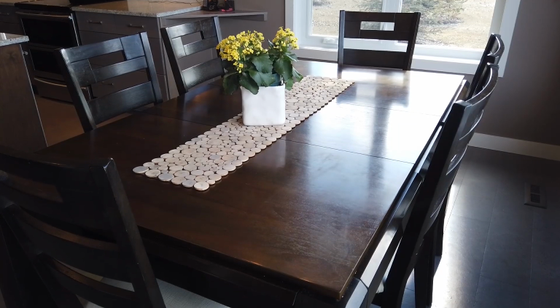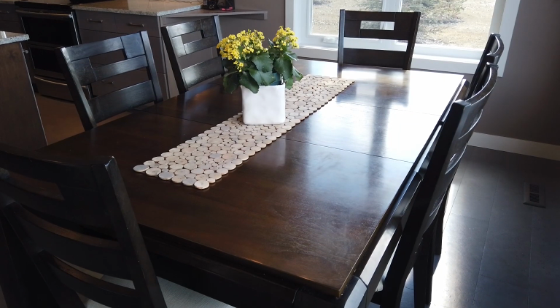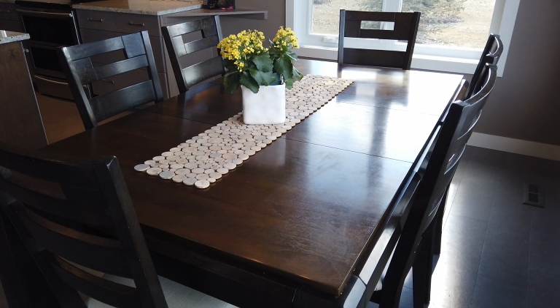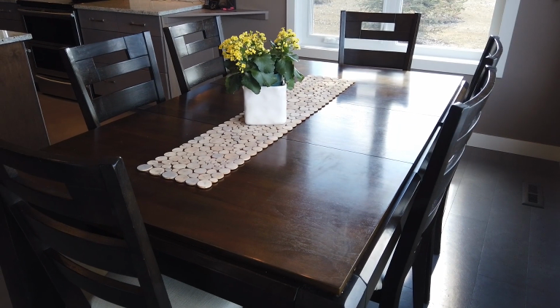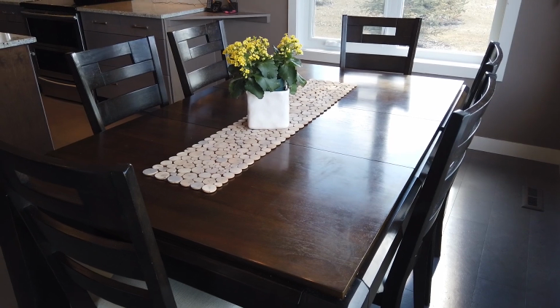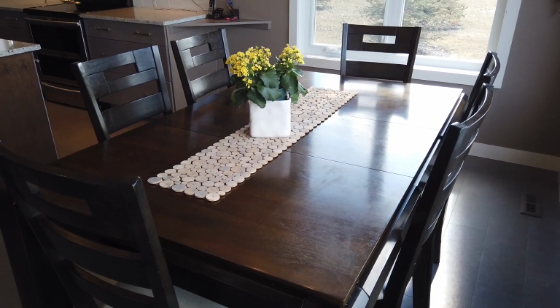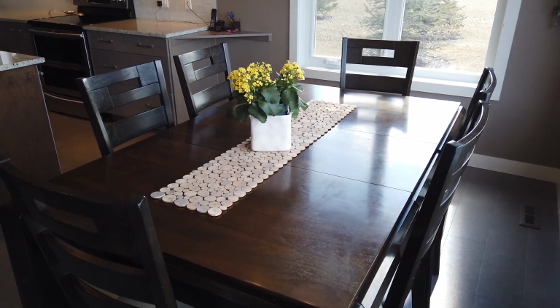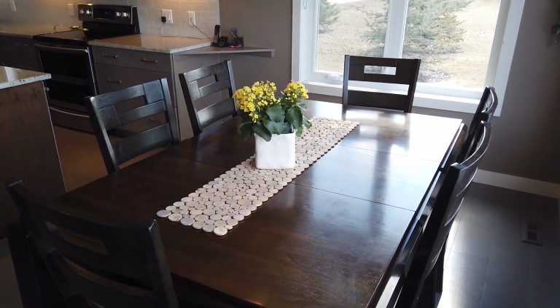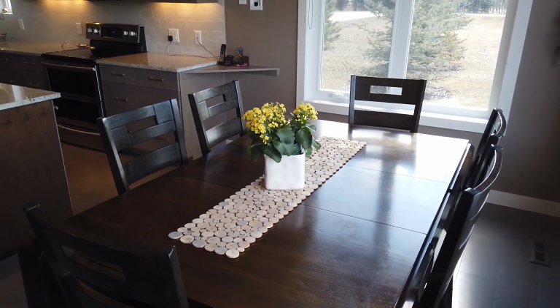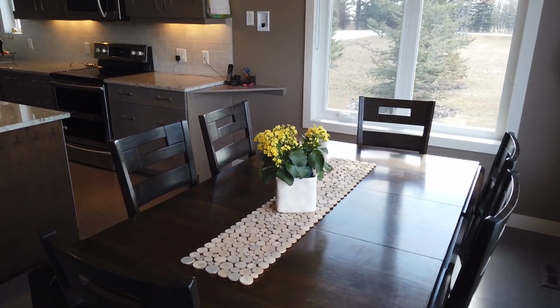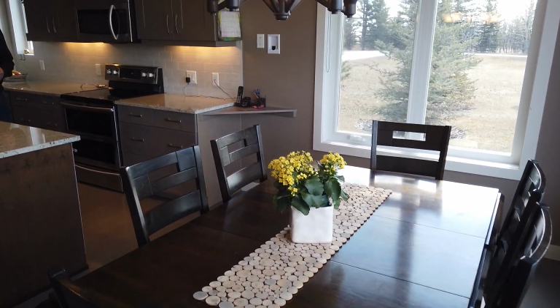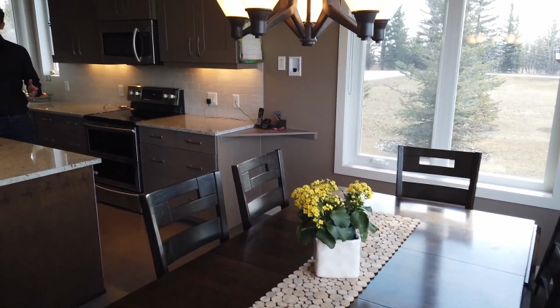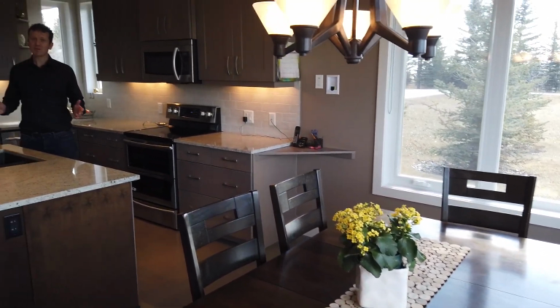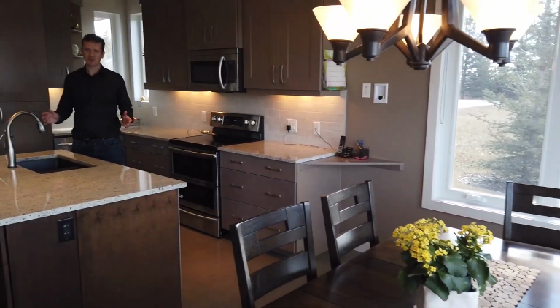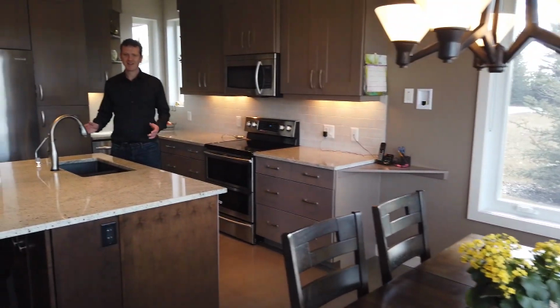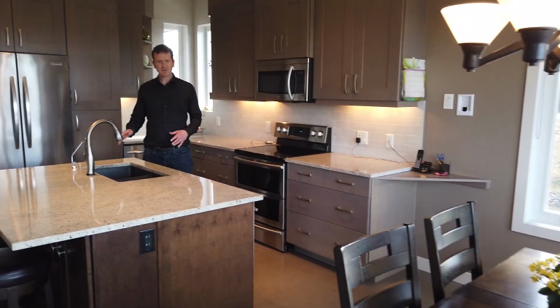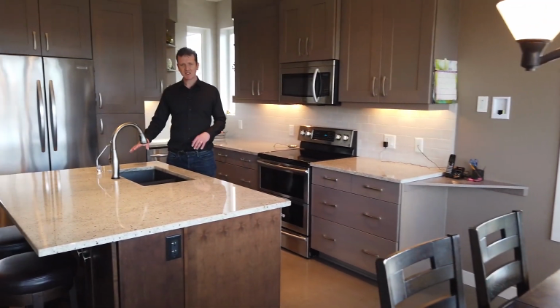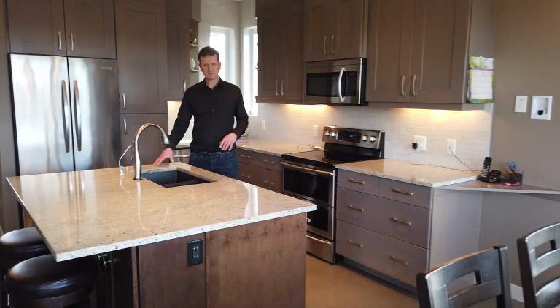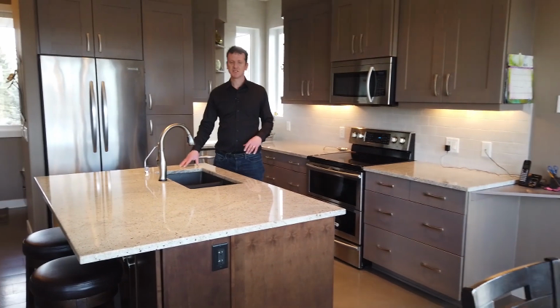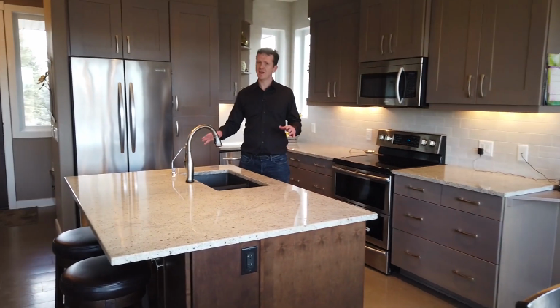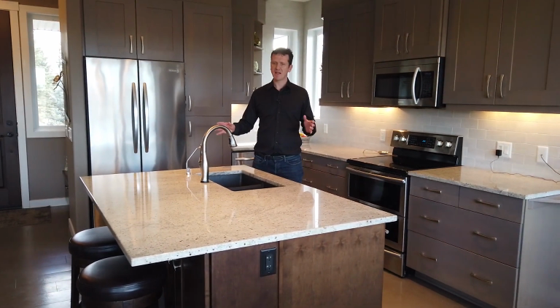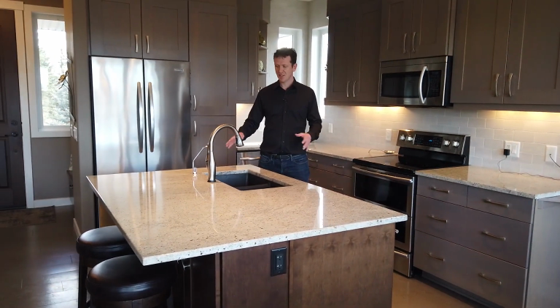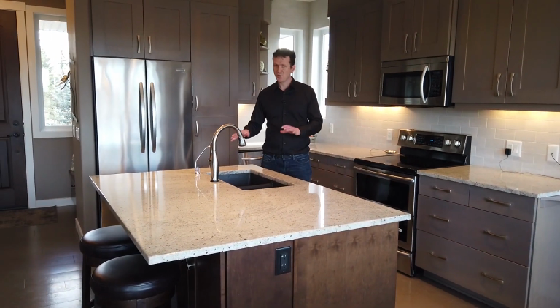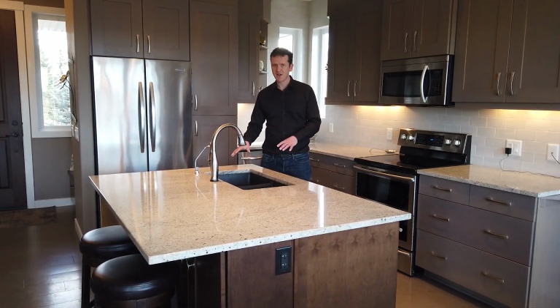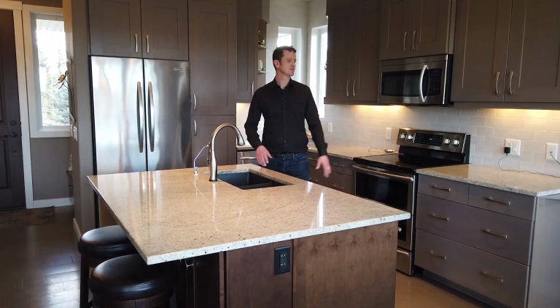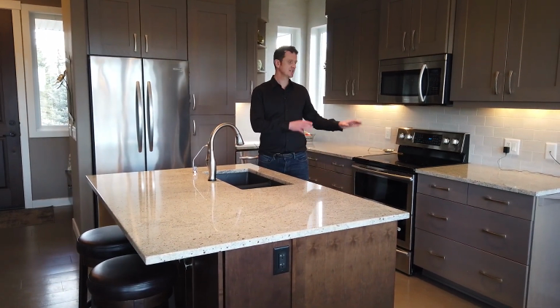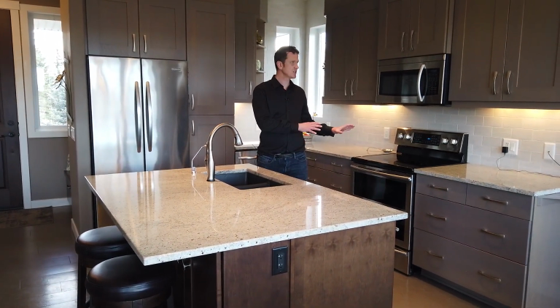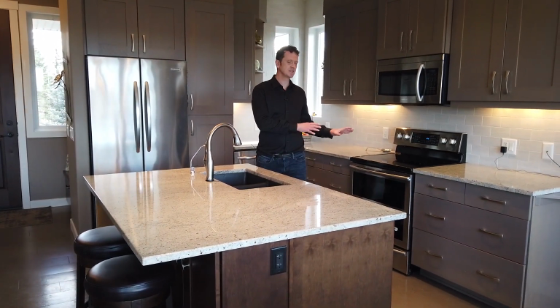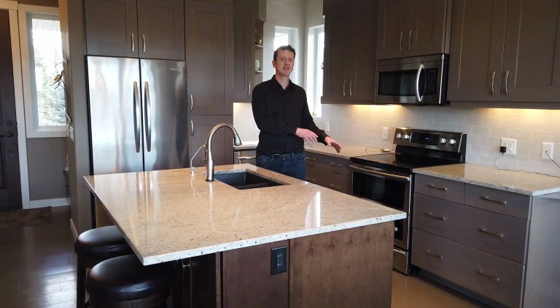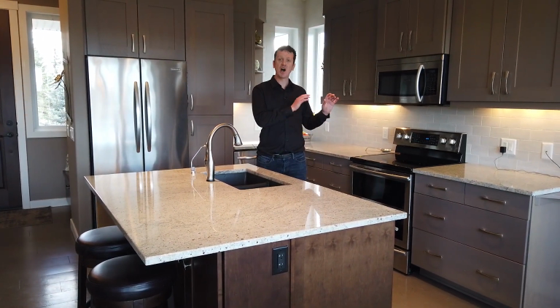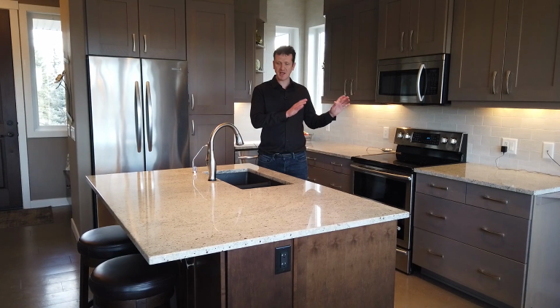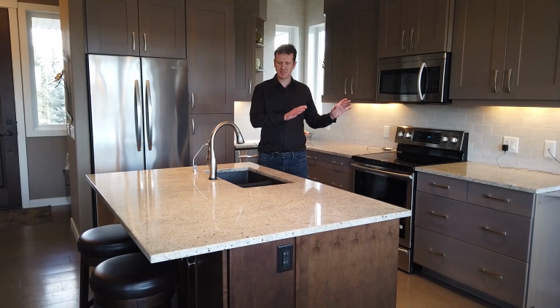We start off in the dining area — lots of natural light in this area, a good-sized space with plenty of room for eight people. Coming into the kitchen, just like in the main house, granite countertops, stainless steel appliances, and all new cabinetry.